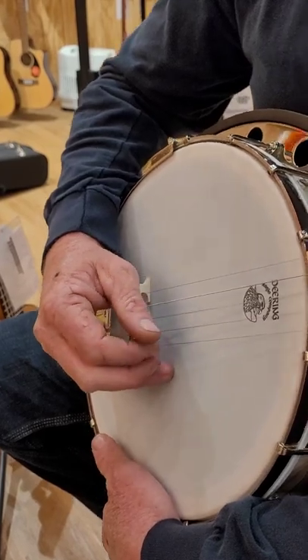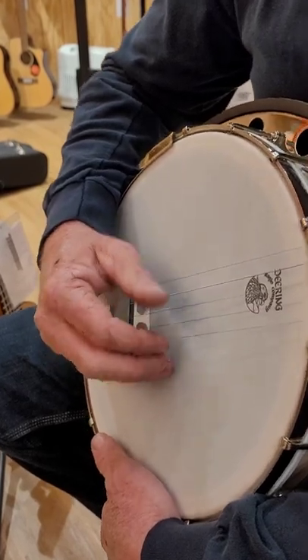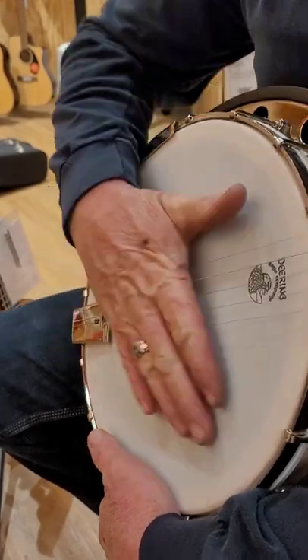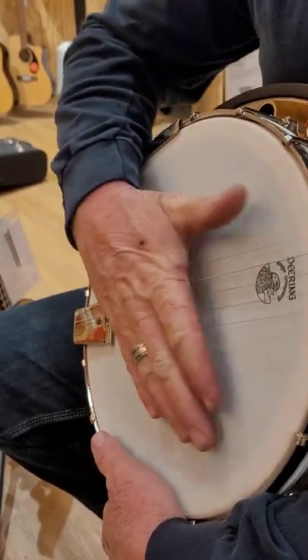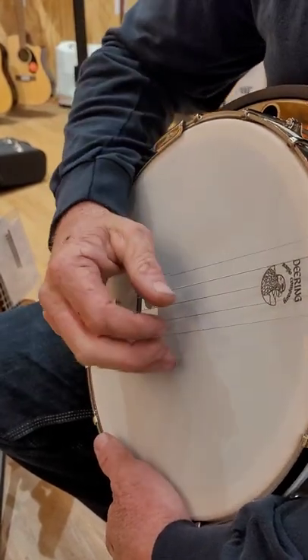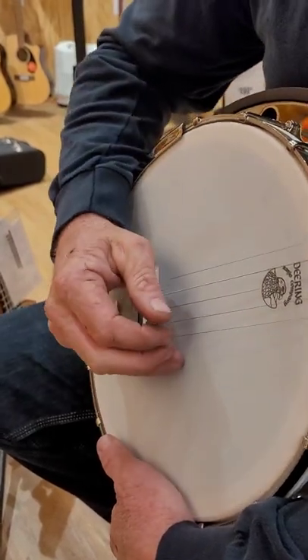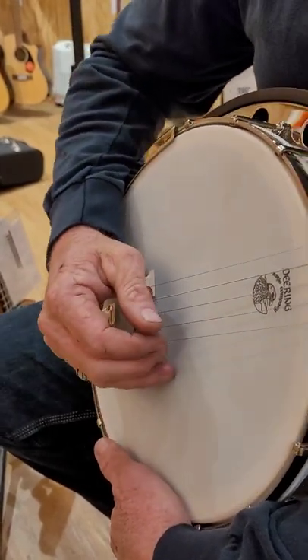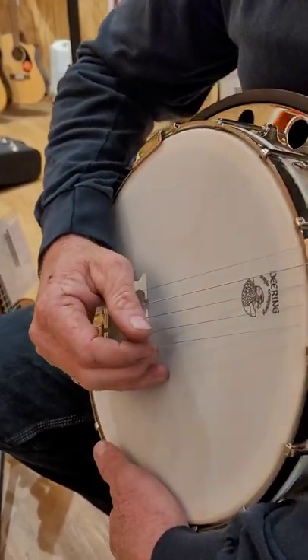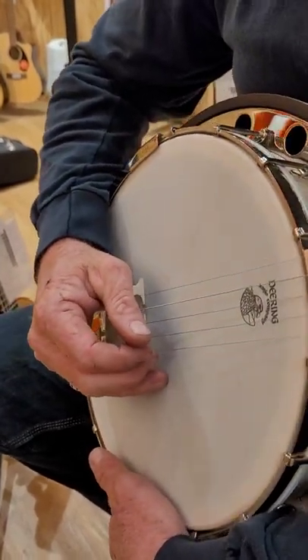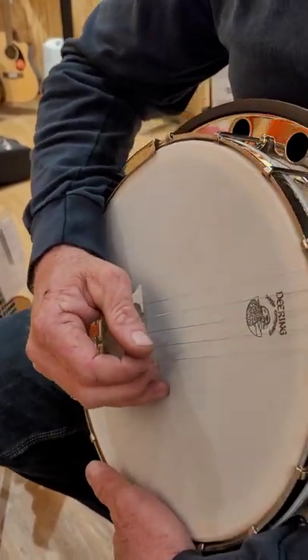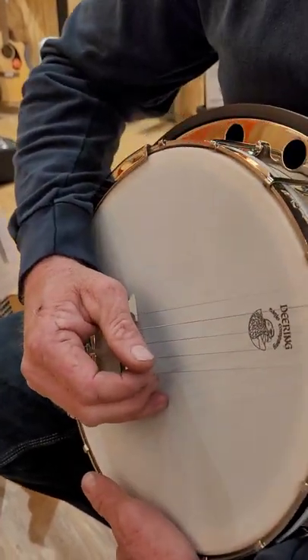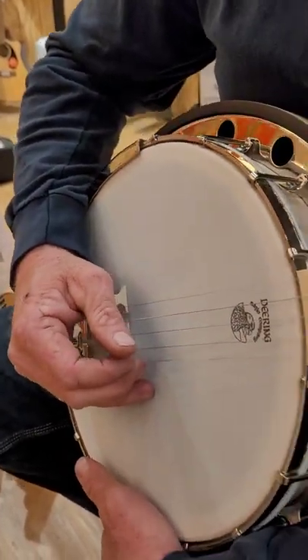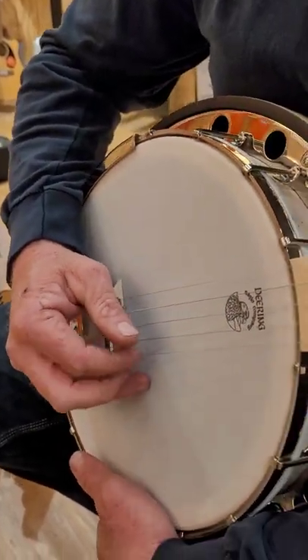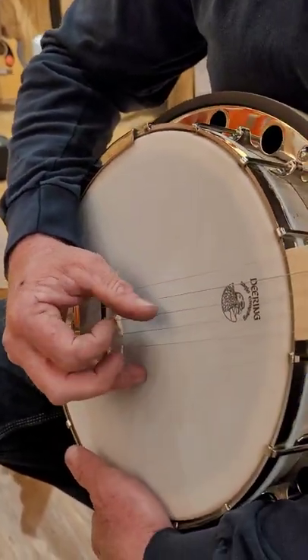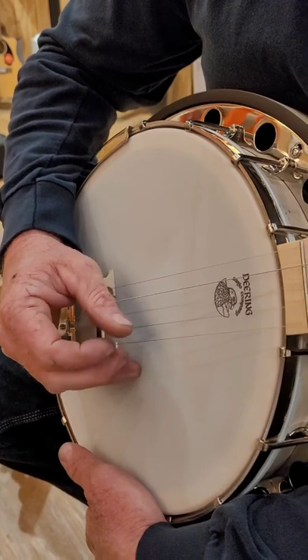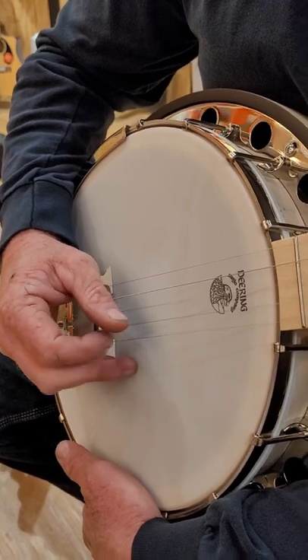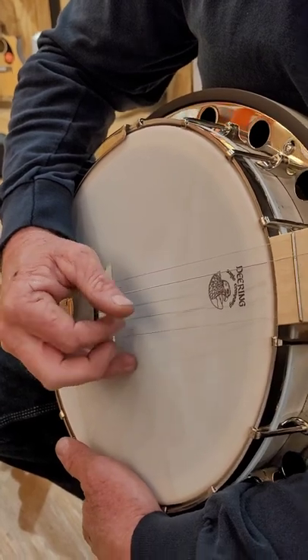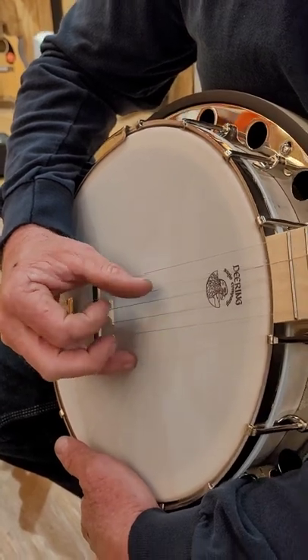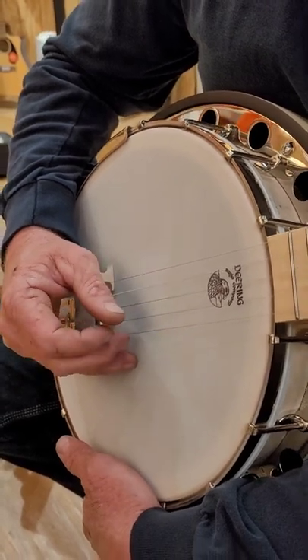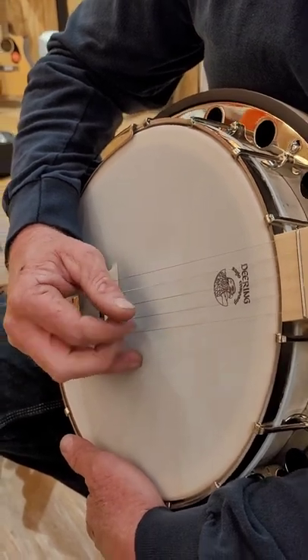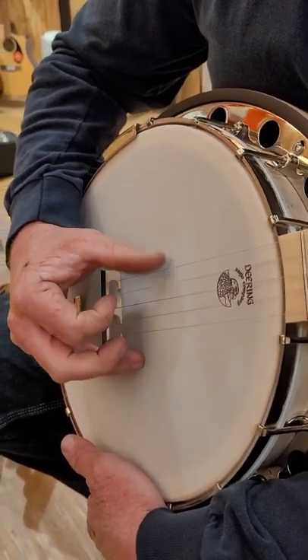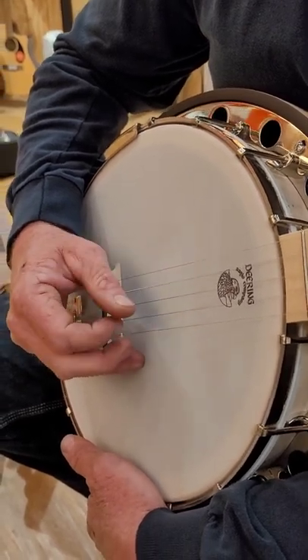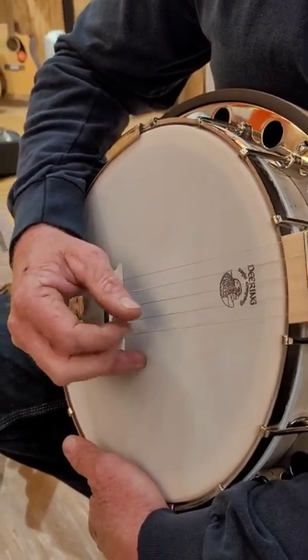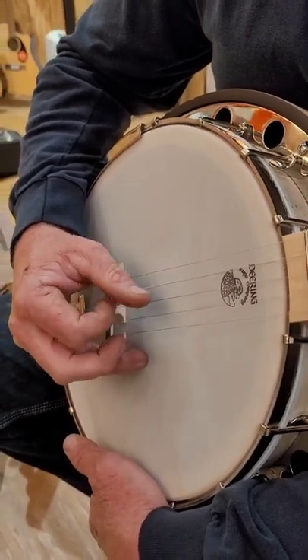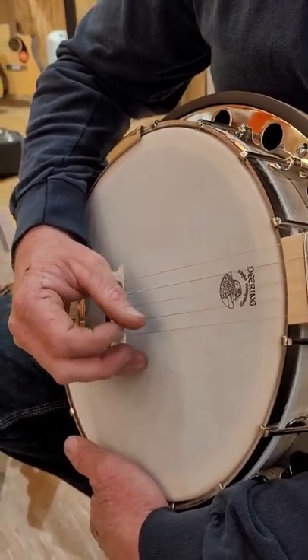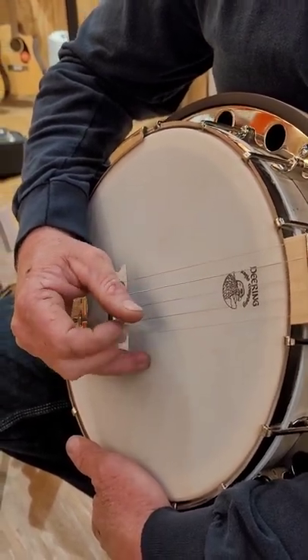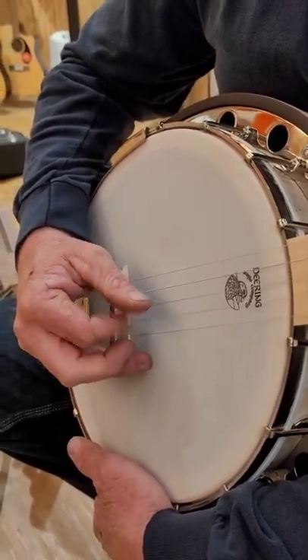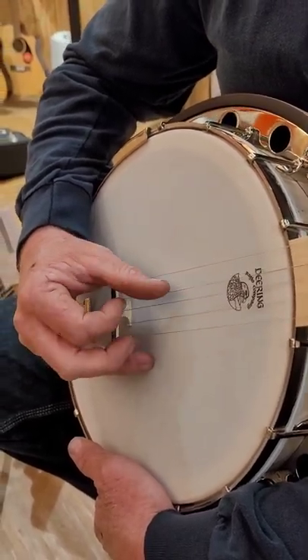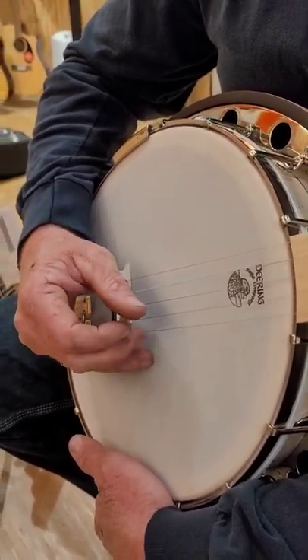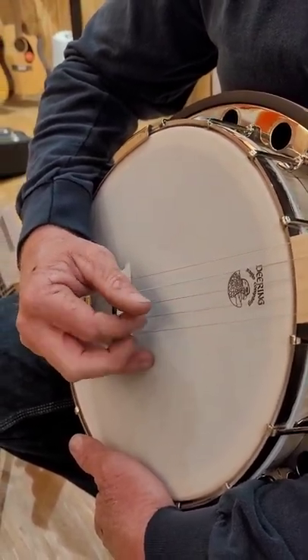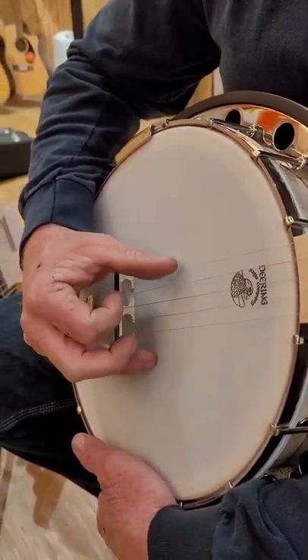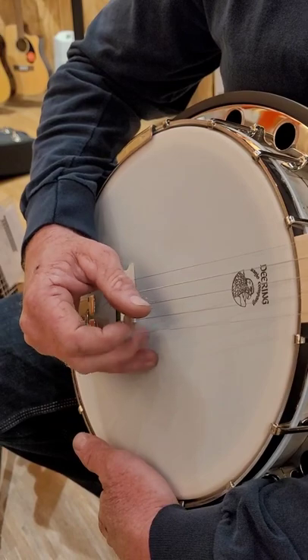And then you've got one that's called the Reverse Roll. So it goes: one, two, three — one, two, four — one, two, five — one, two, three — one, two, four — one, two, five.